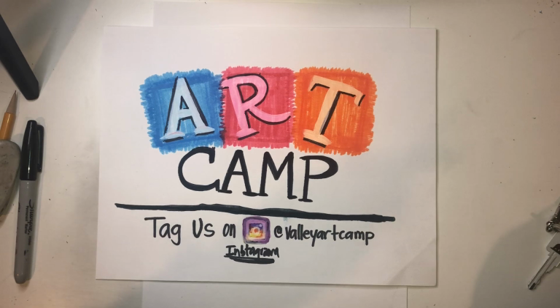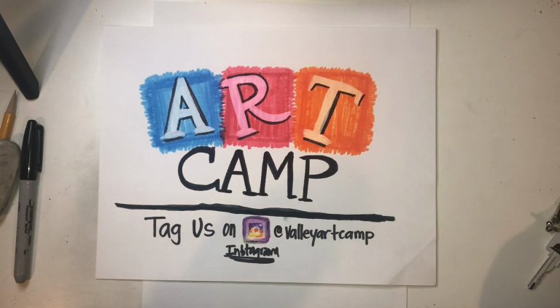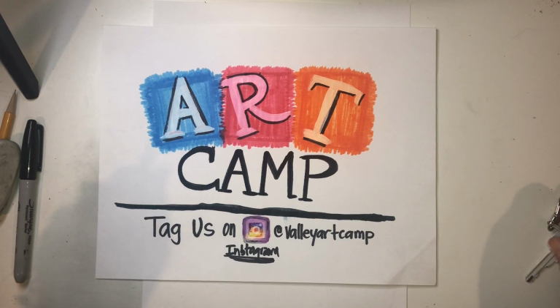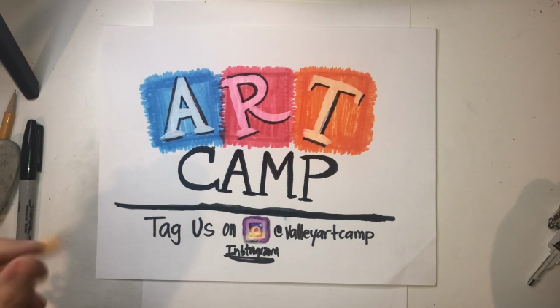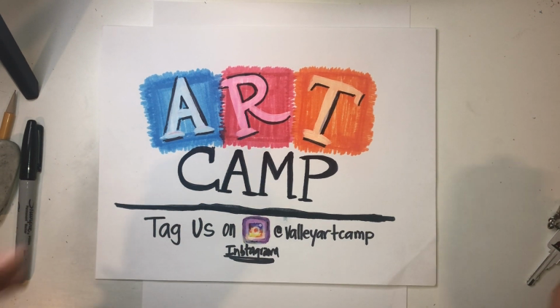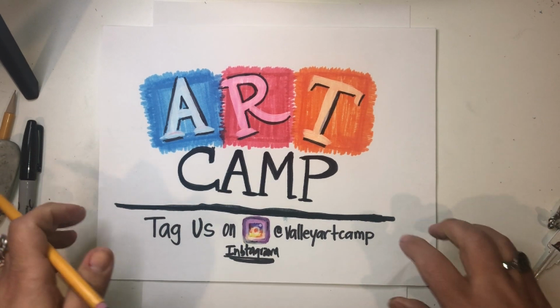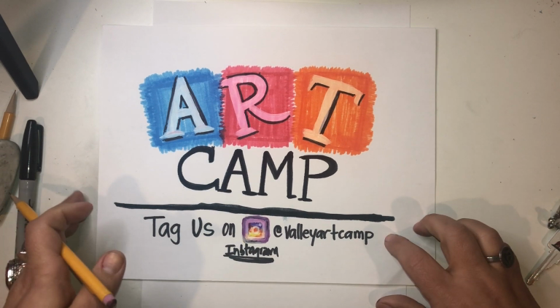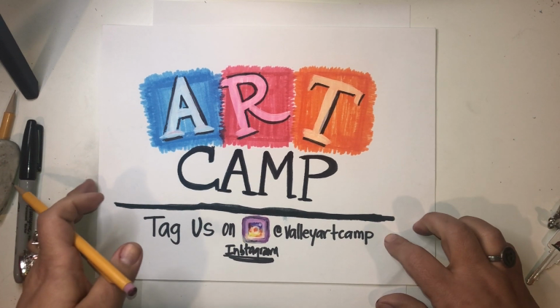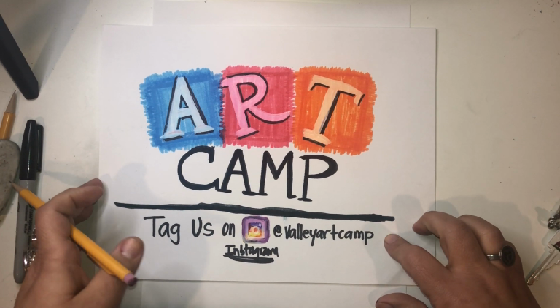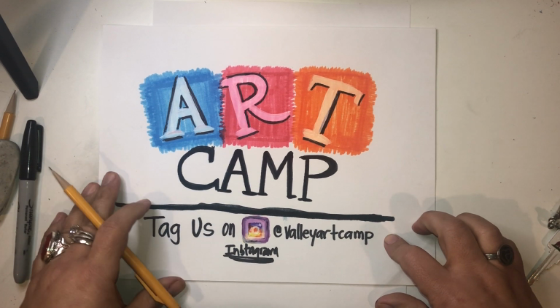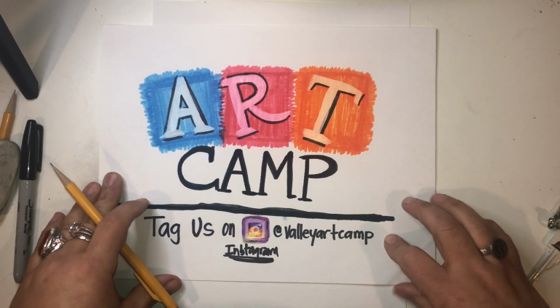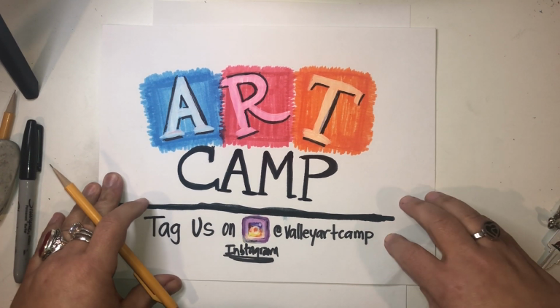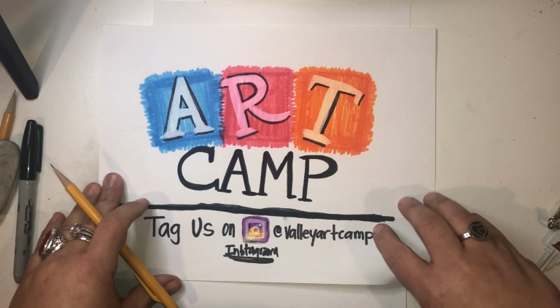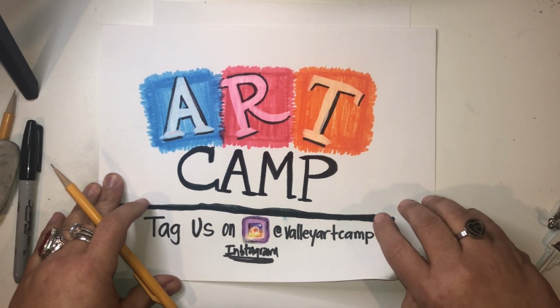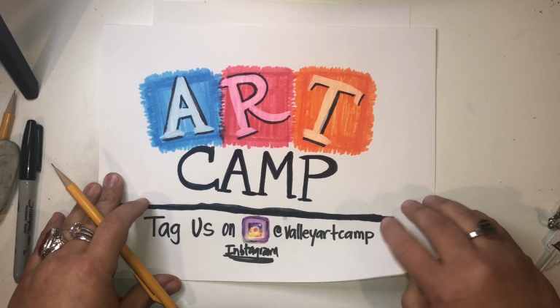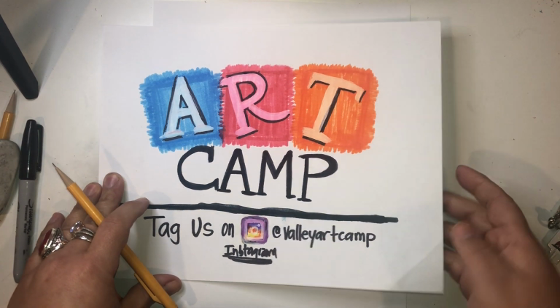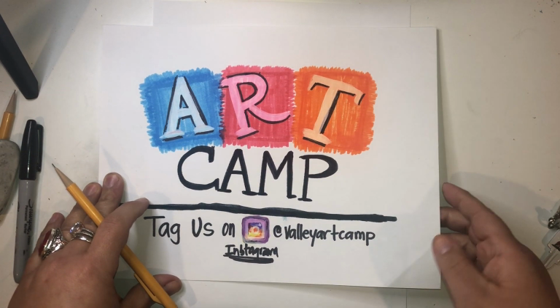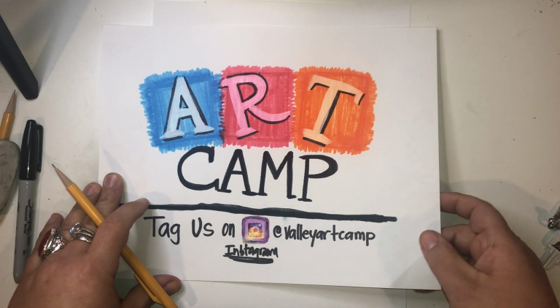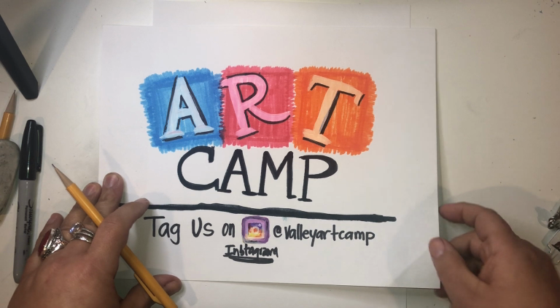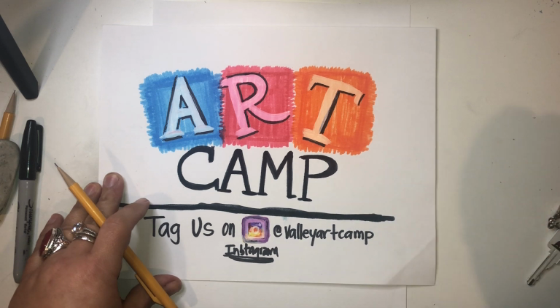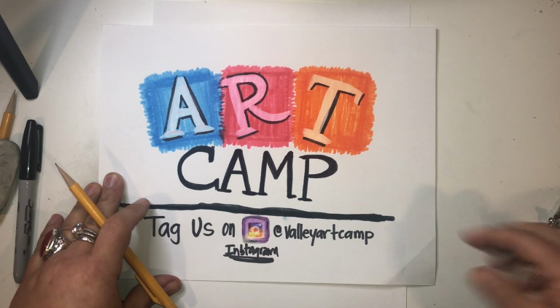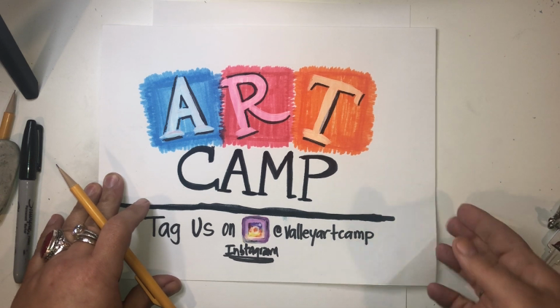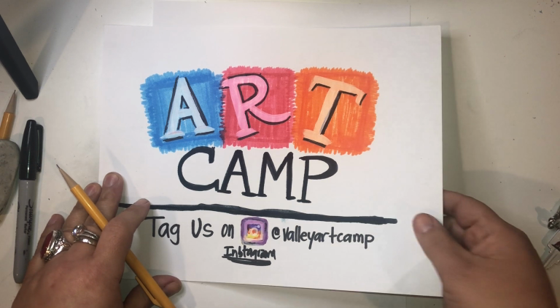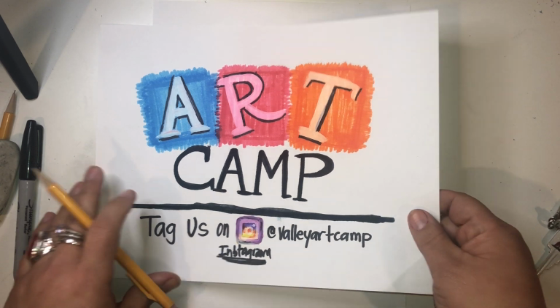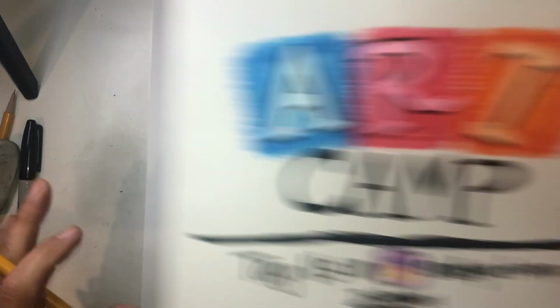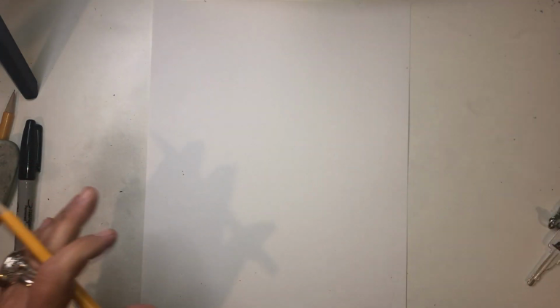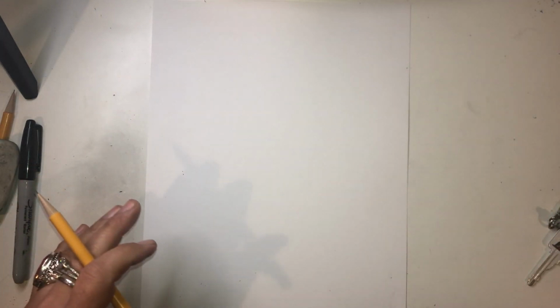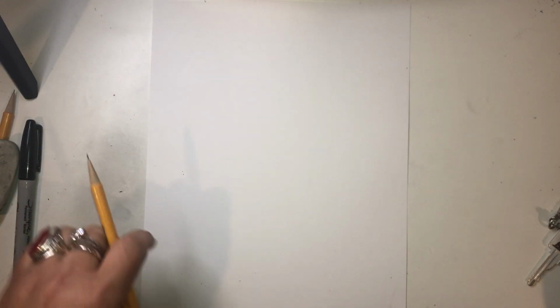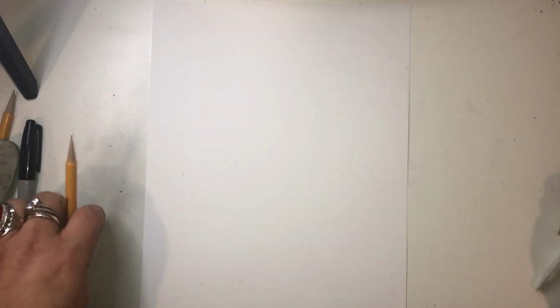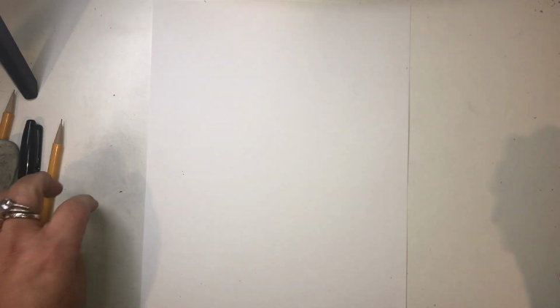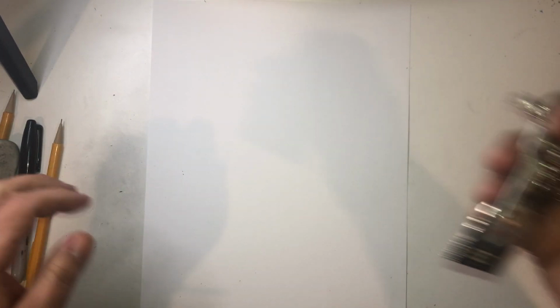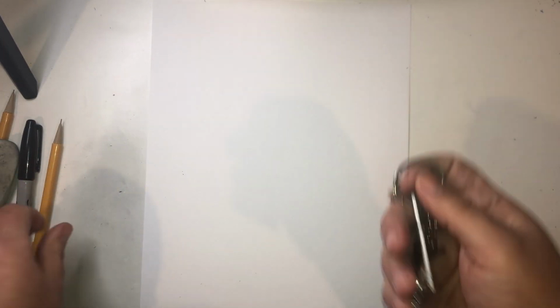Hey guys, welcome everybody. Welcome to another episode of our Valley Art Camp Art channel. Here we go. We are getting ready to start to draw Hello Kitty today. So let's get started.